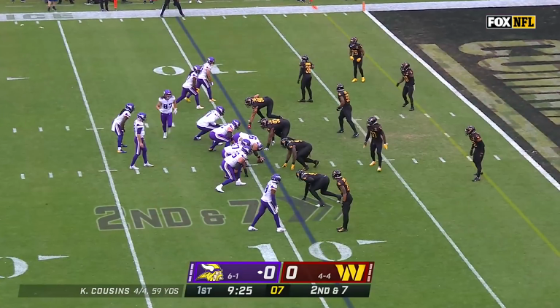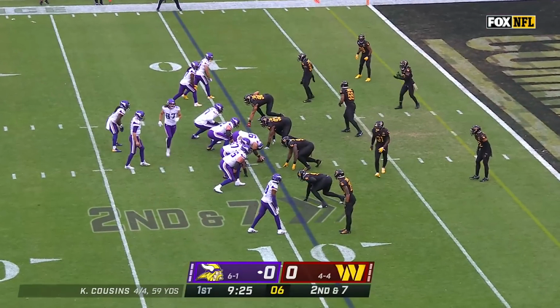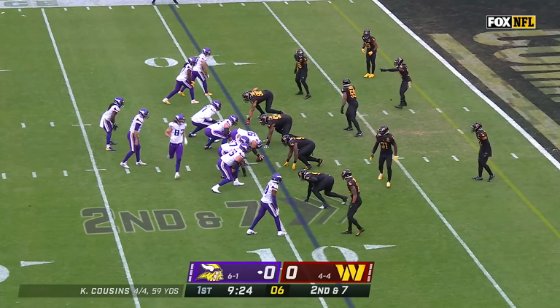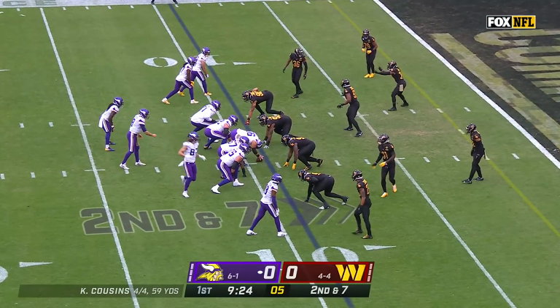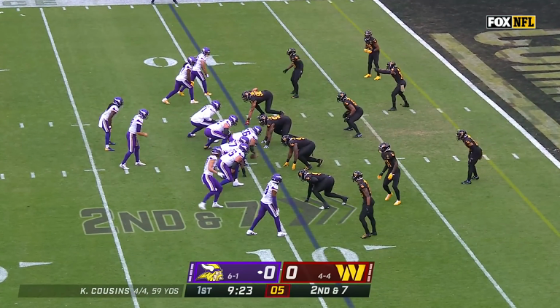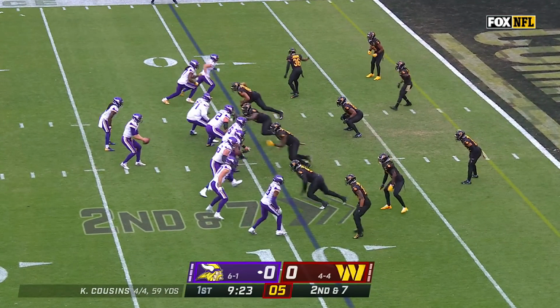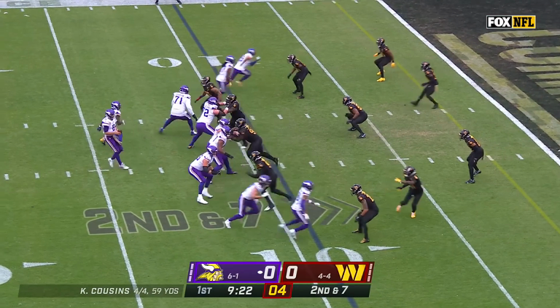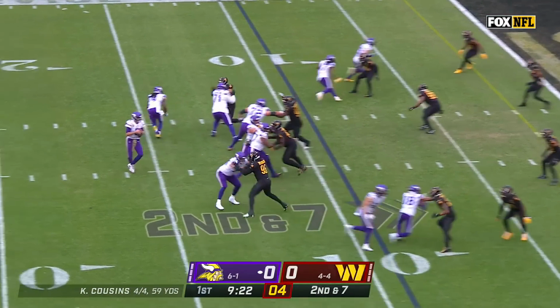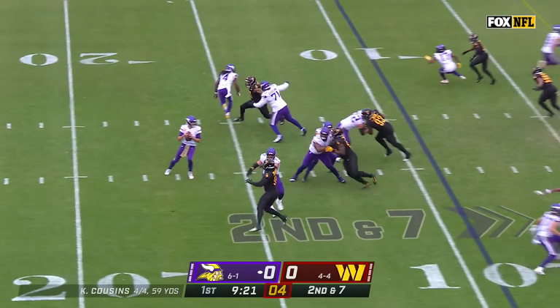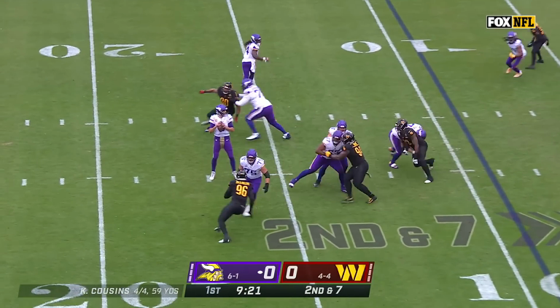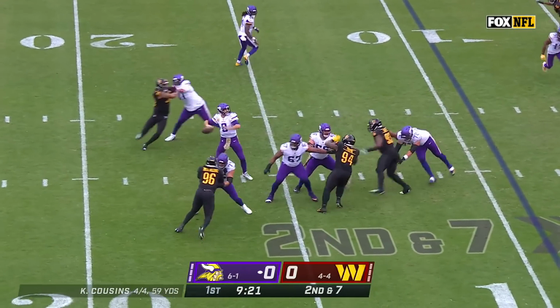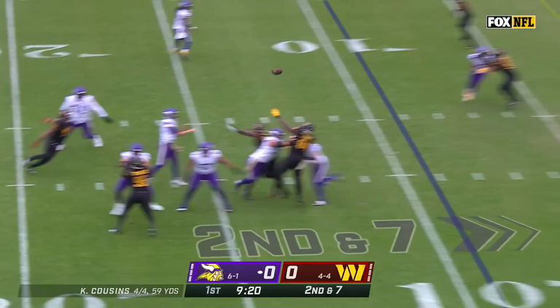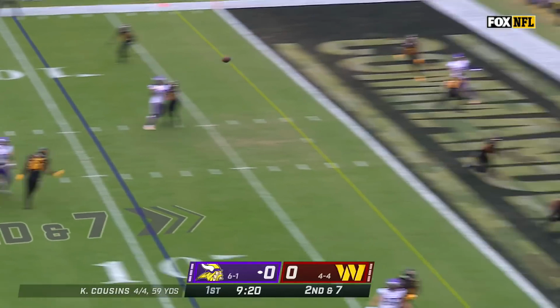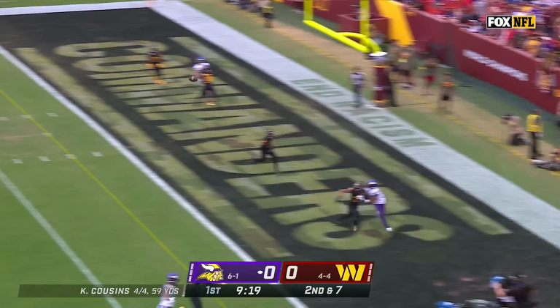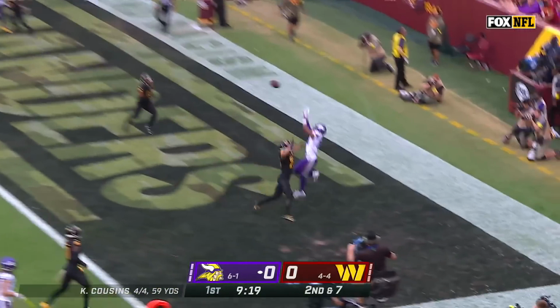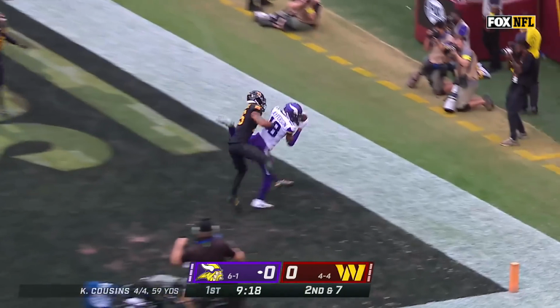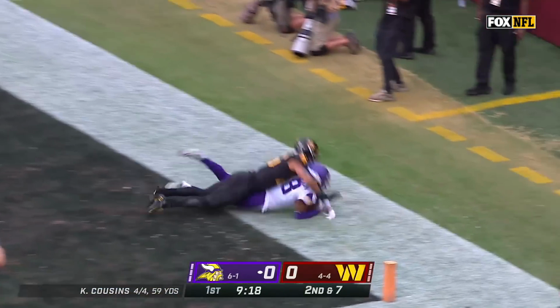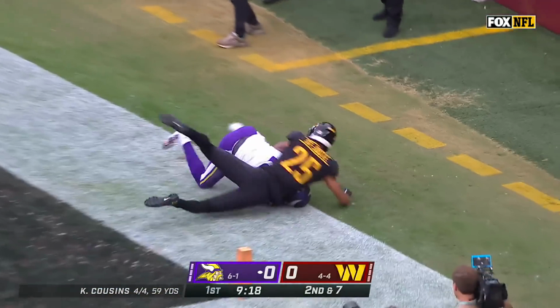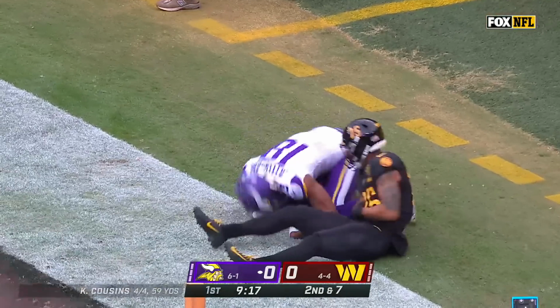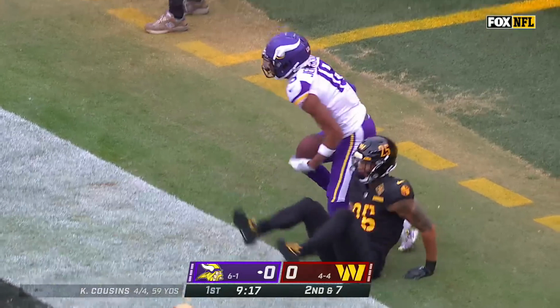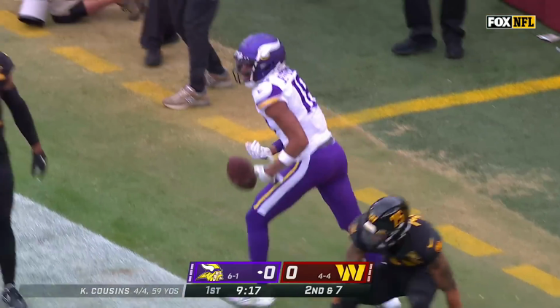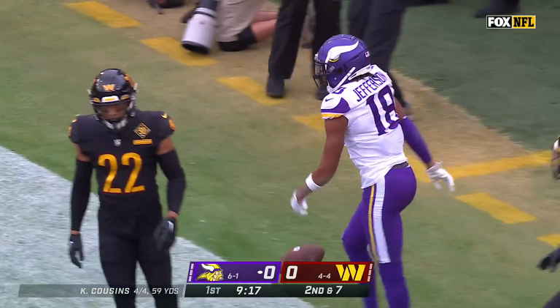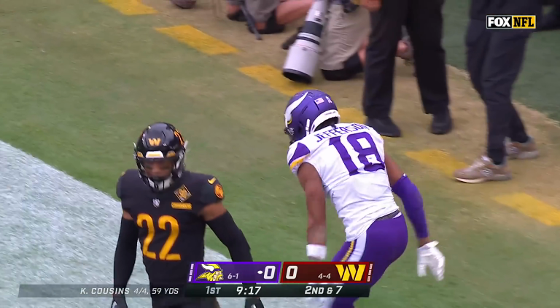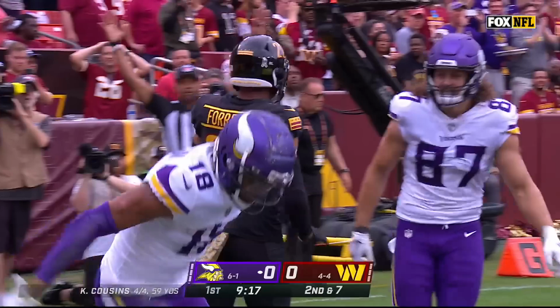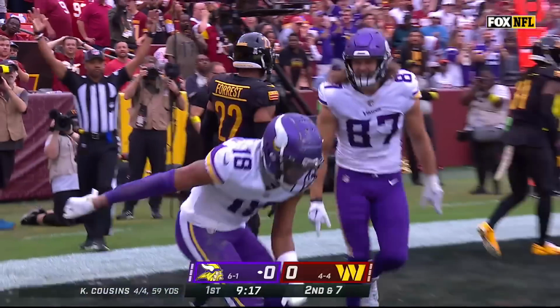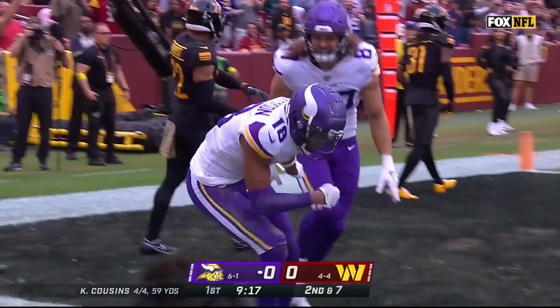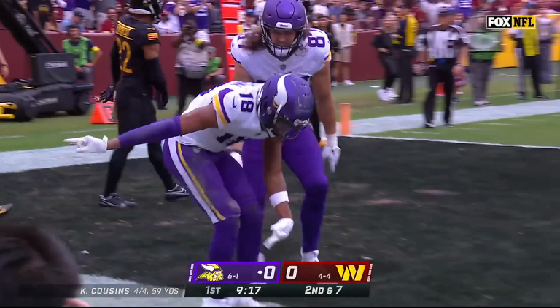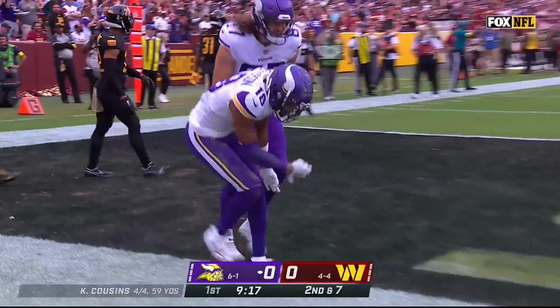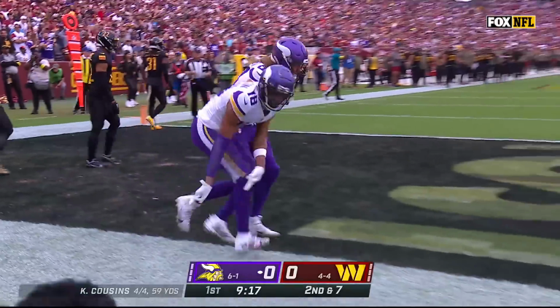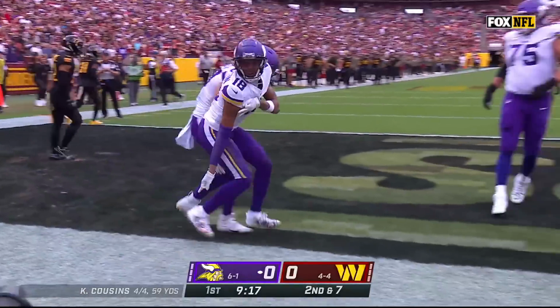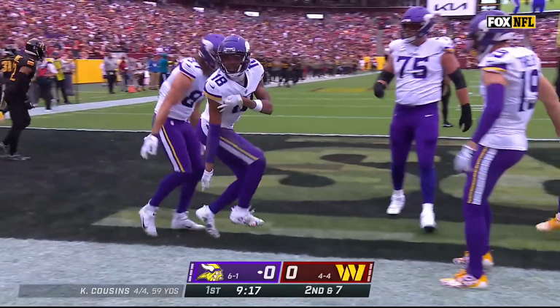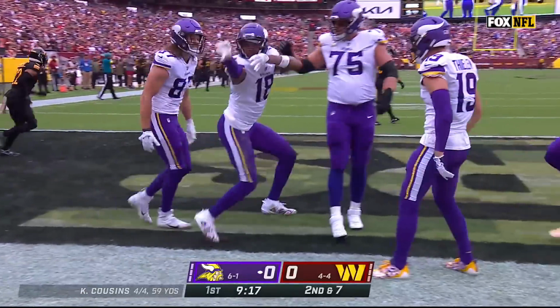Hockinson is in motion, you've got Jefferson down here — a lot of choices. Cousins floating one for the end zone, and Jefferson reaches up, pulls it in, and hangs on for a touchdown, Vikings!